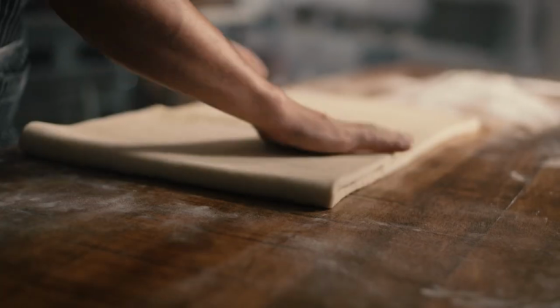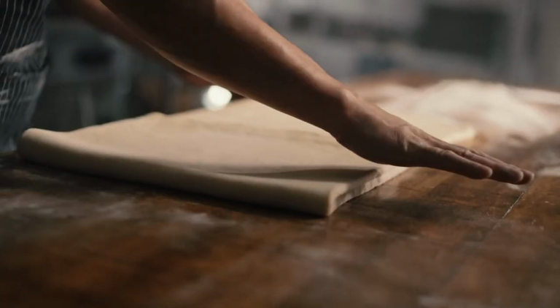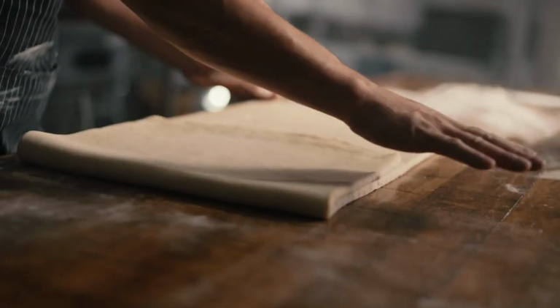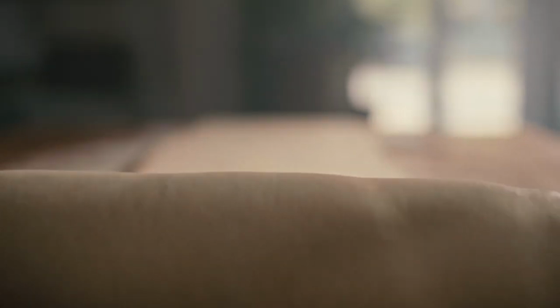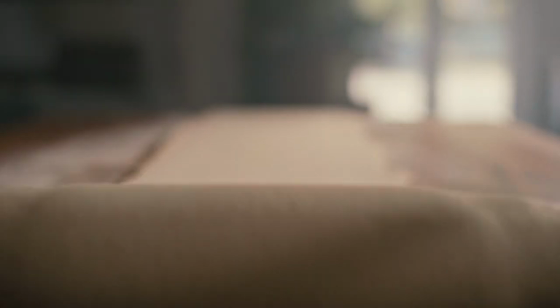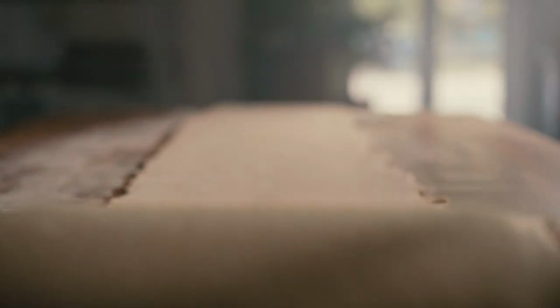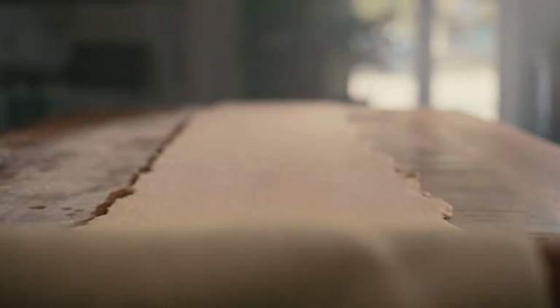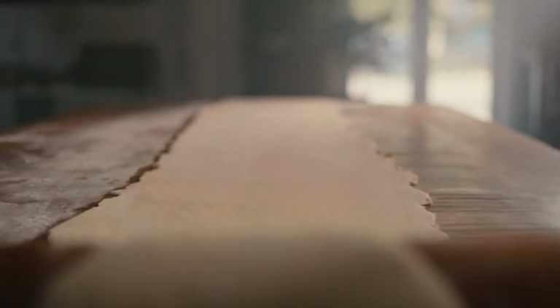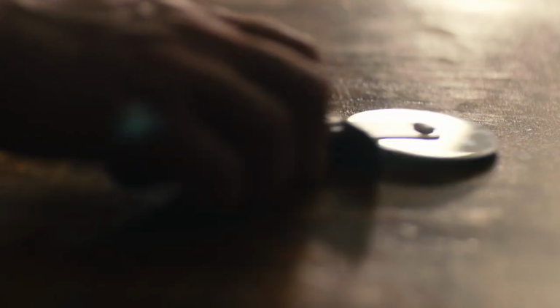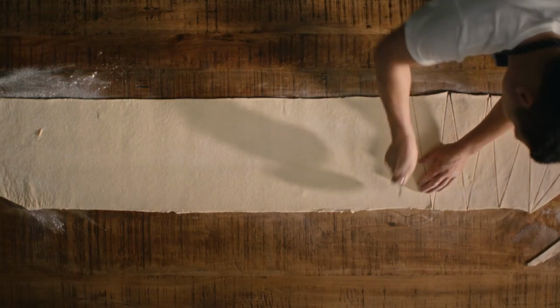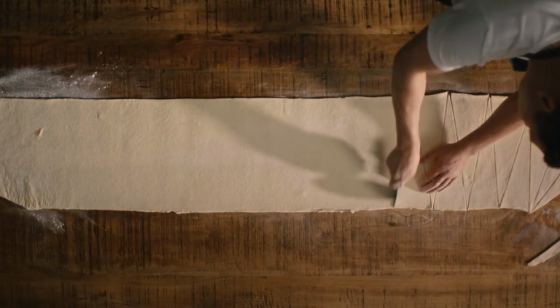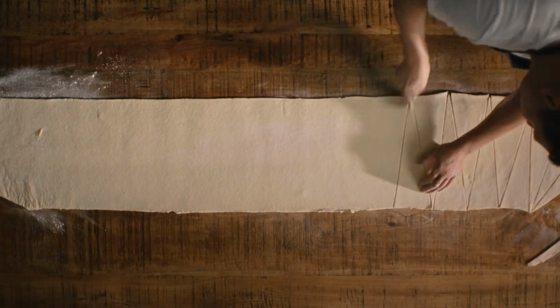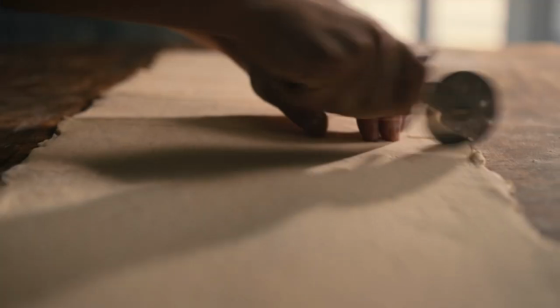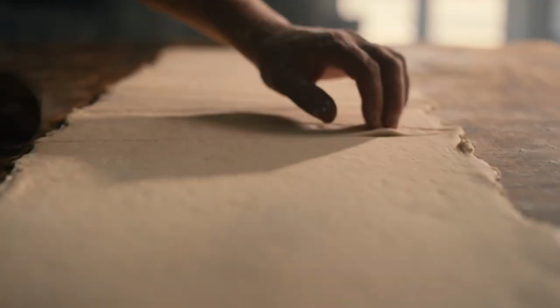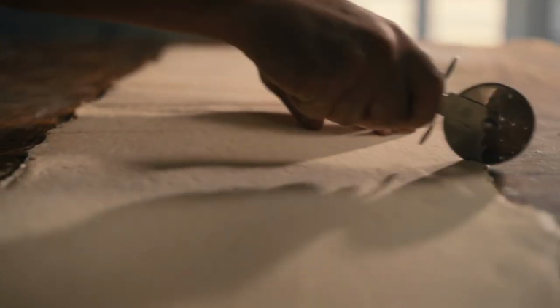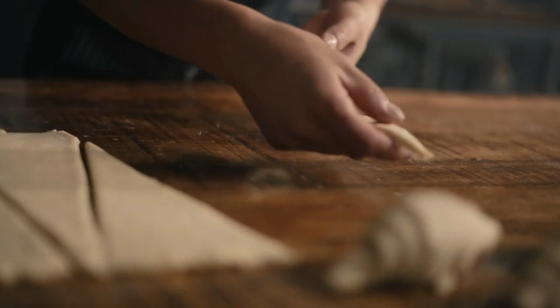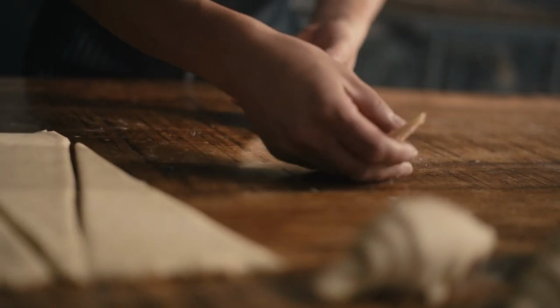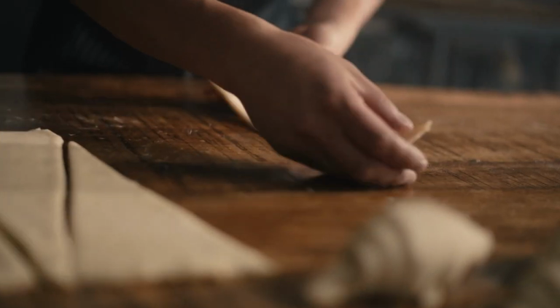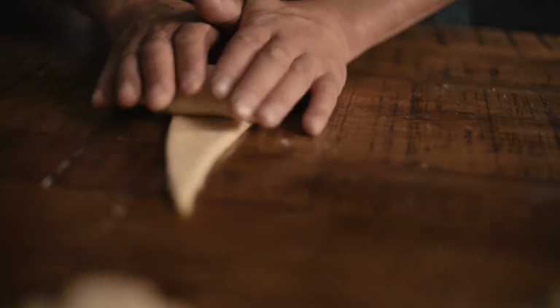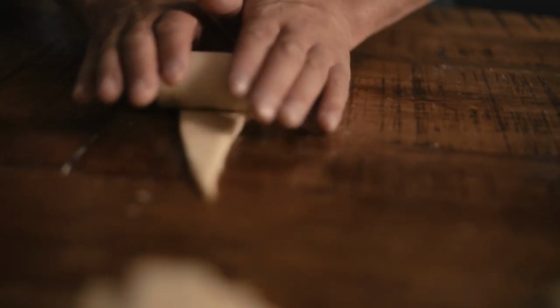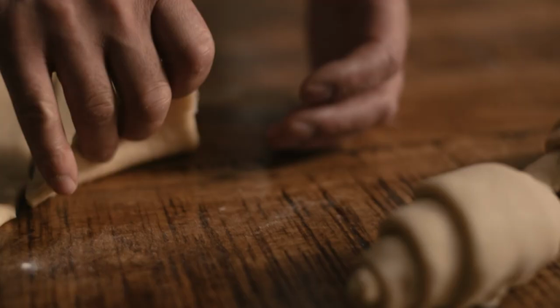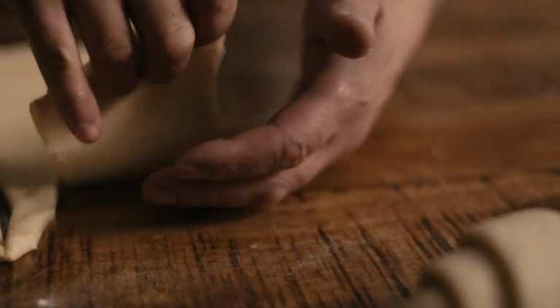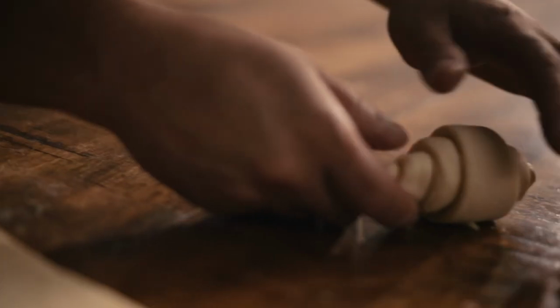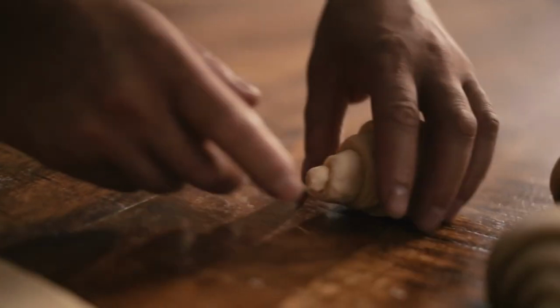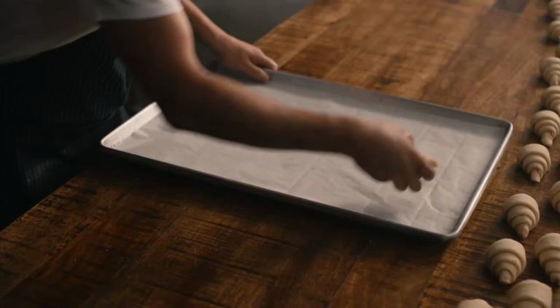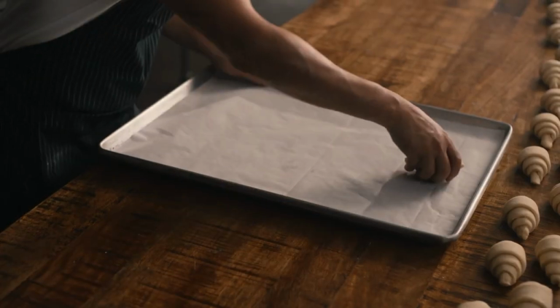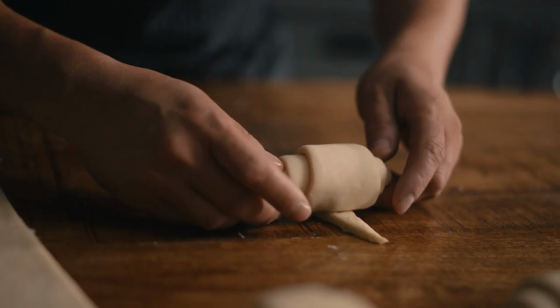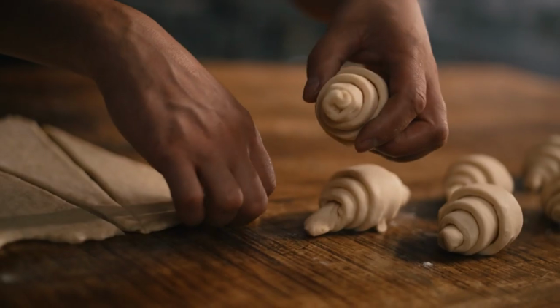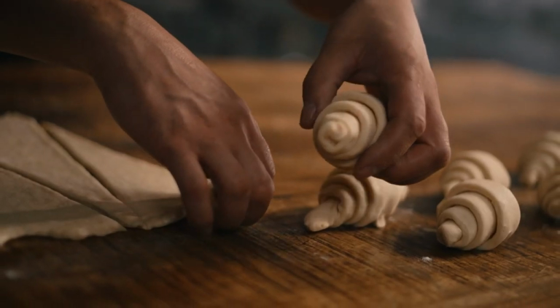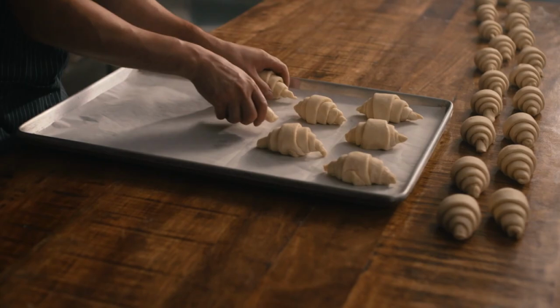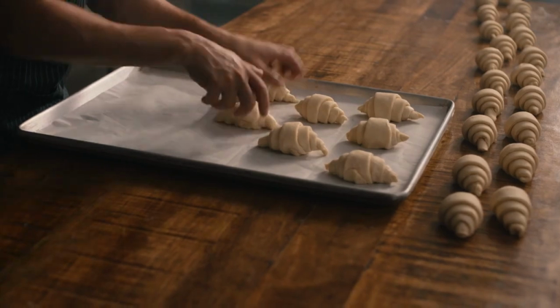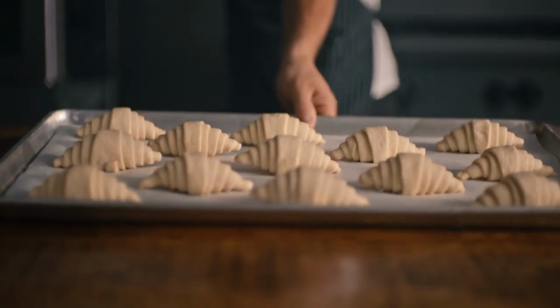If you're American, you want things to be golden brown. And French, they bake it a little longer, so the color's richer. They bake it correctly.